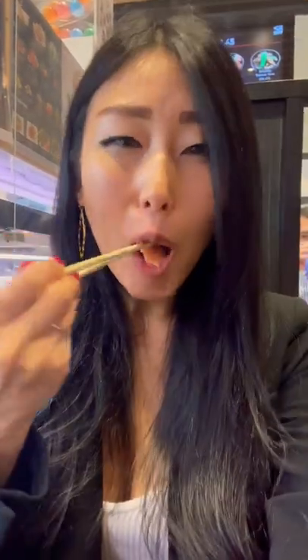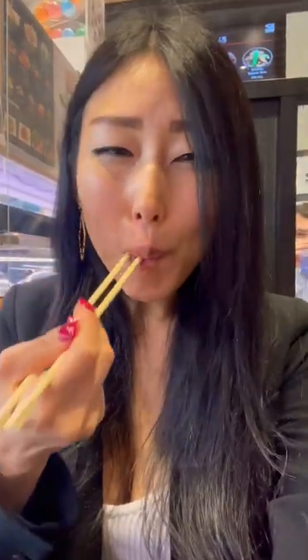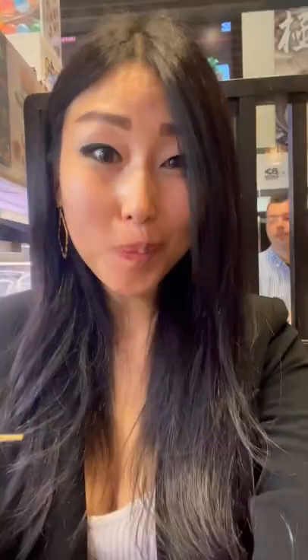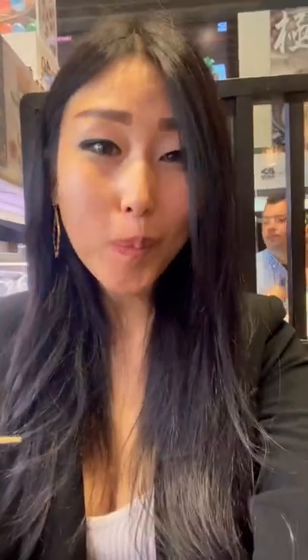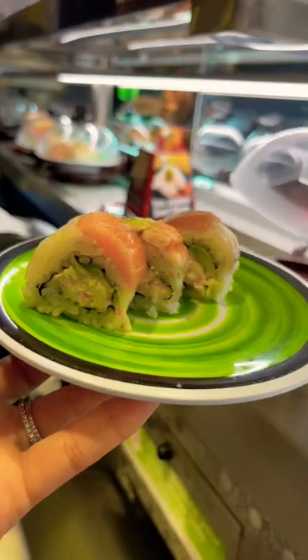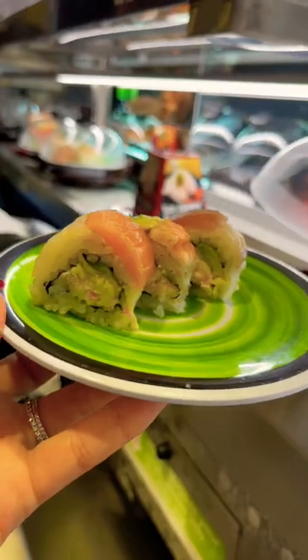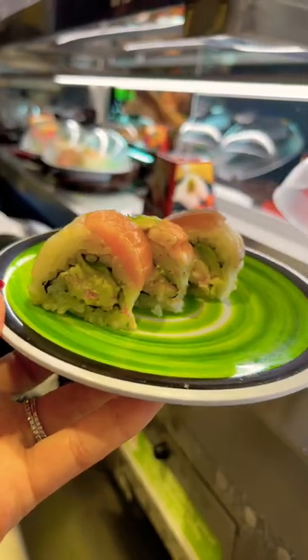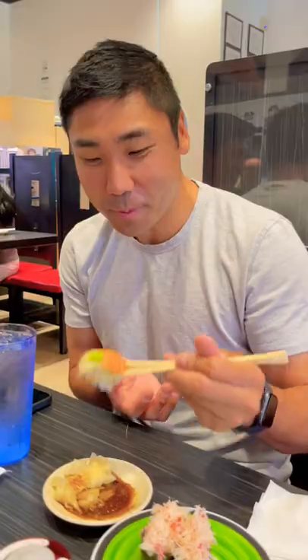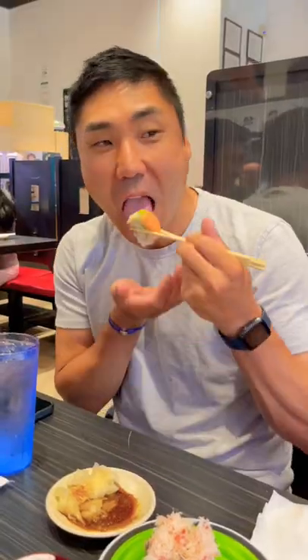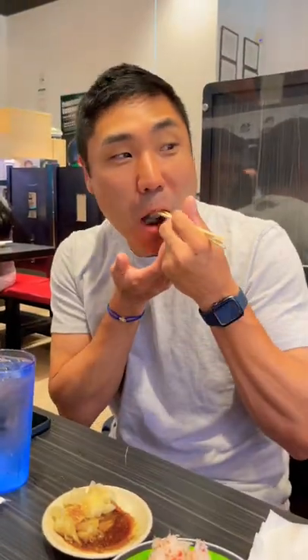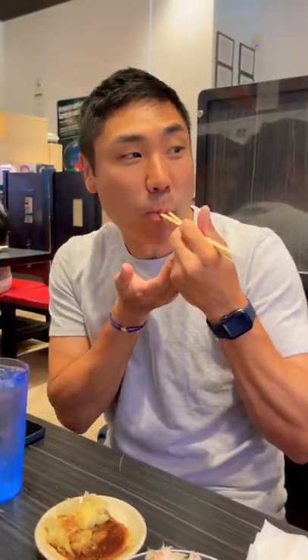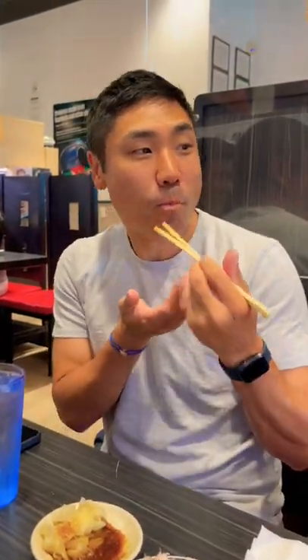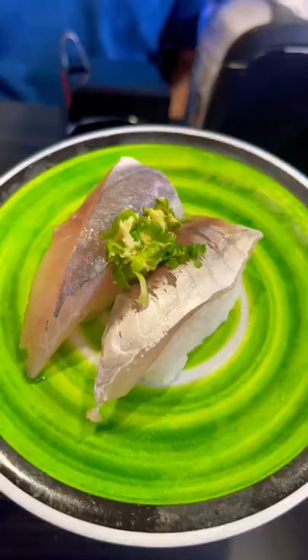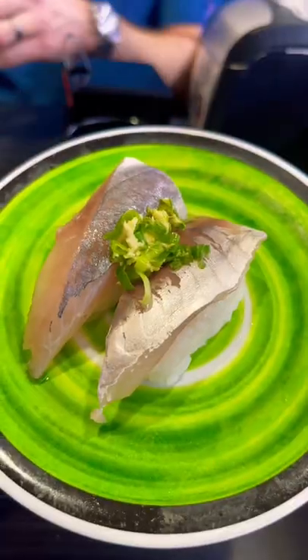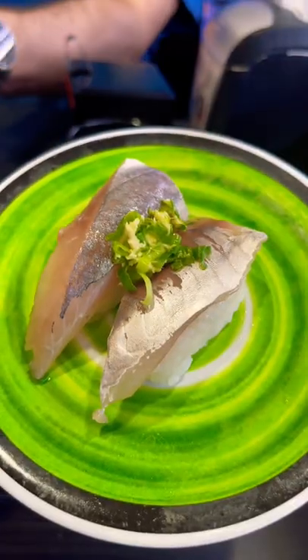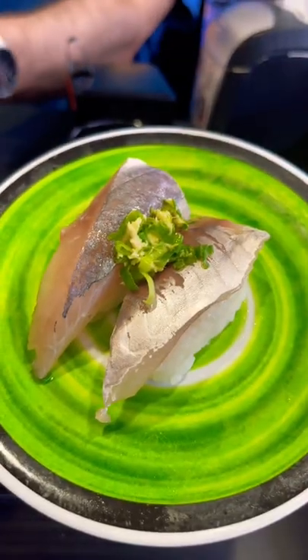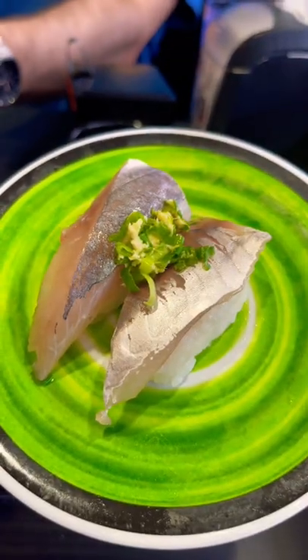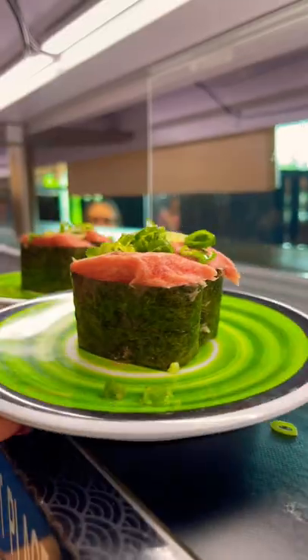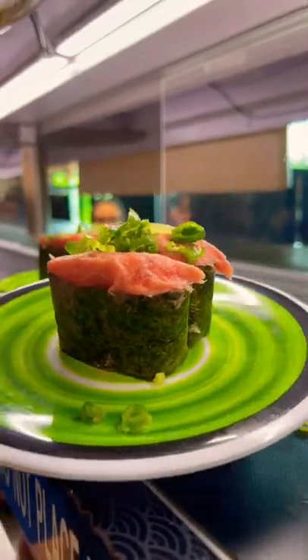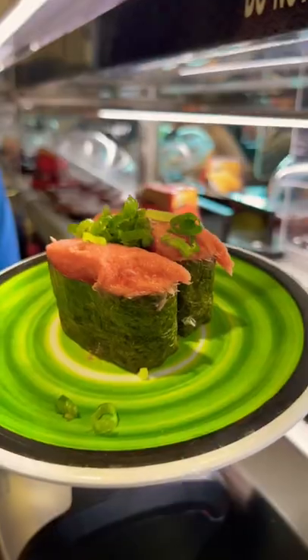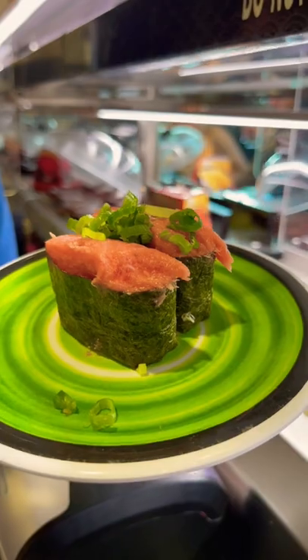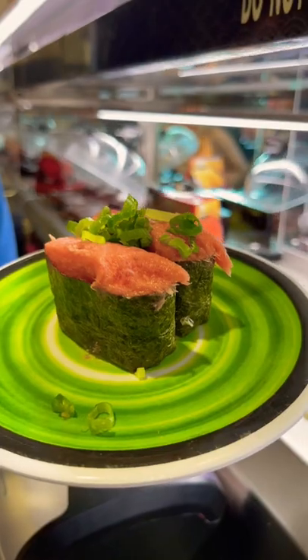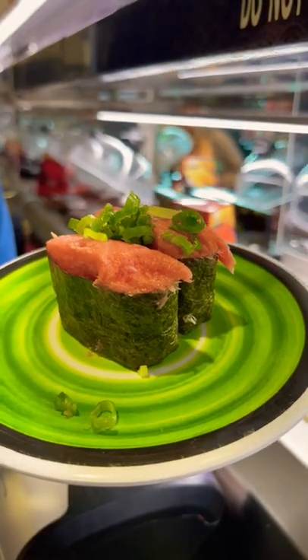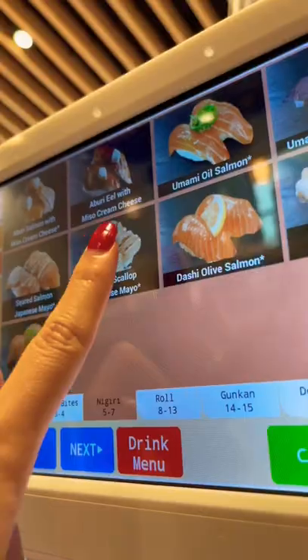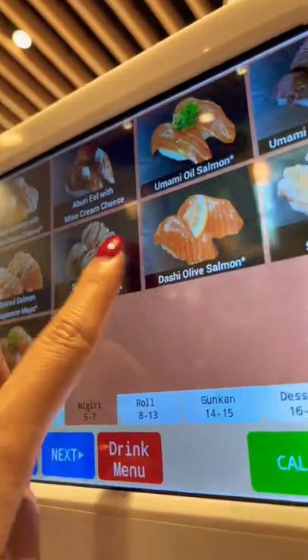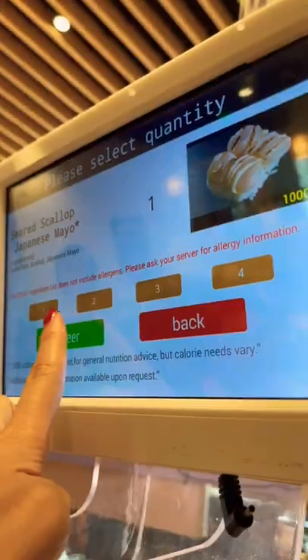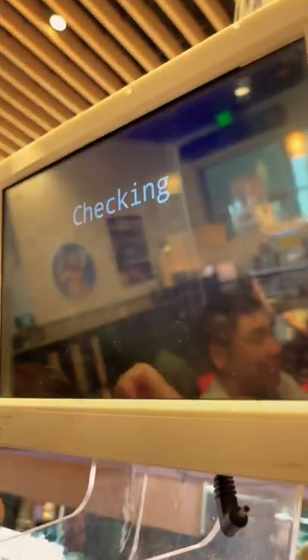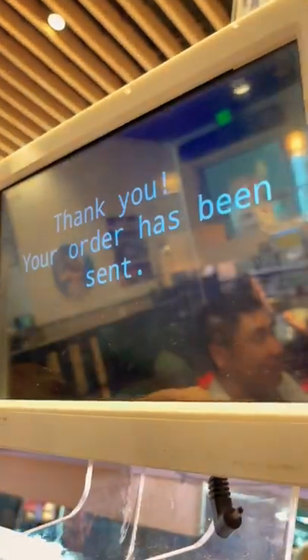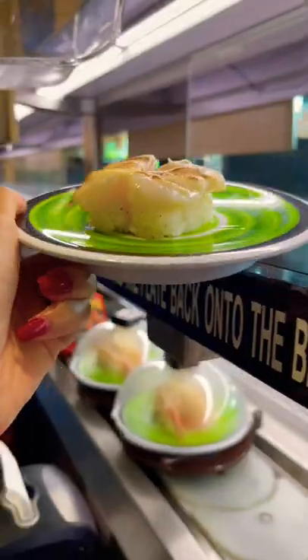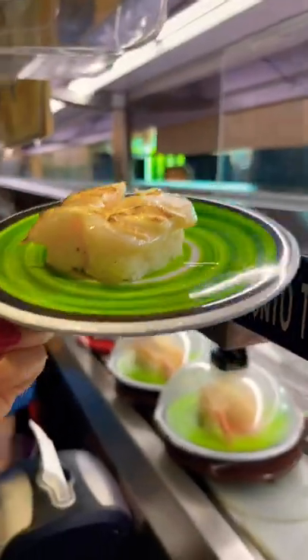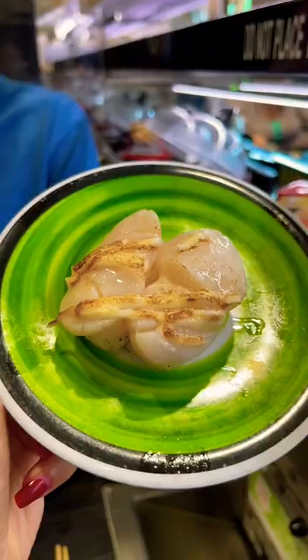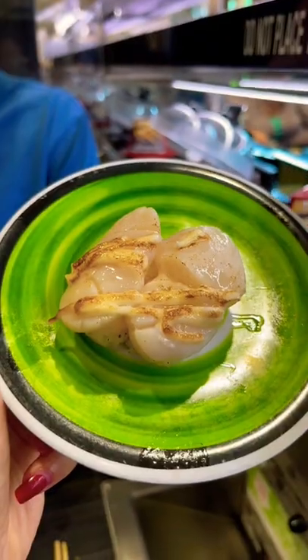I love that no matter what plates you pull from the belt or order from the menu, they are all the same price. Last time I checked, about $3.50 per plate, which I love because I don't have to factor in price when deciding what to order from the menu.